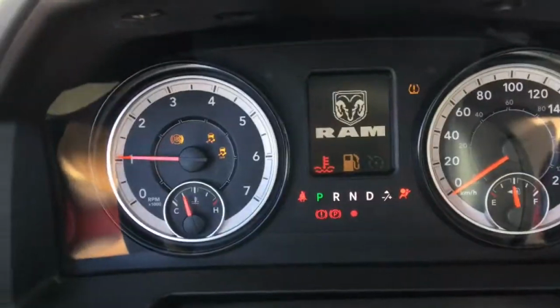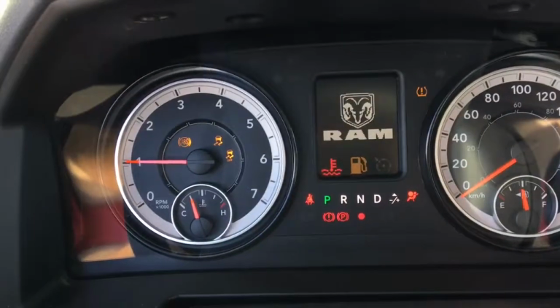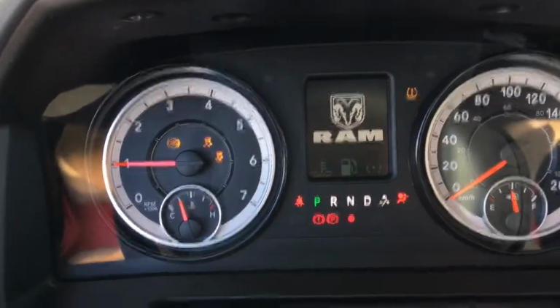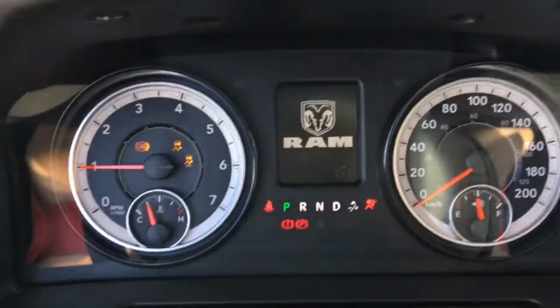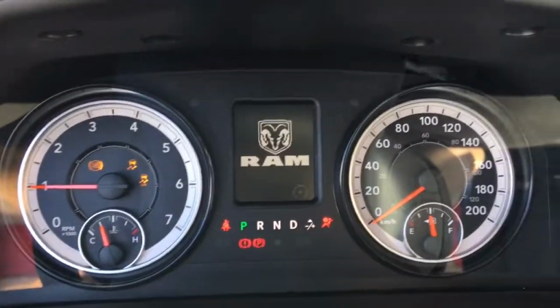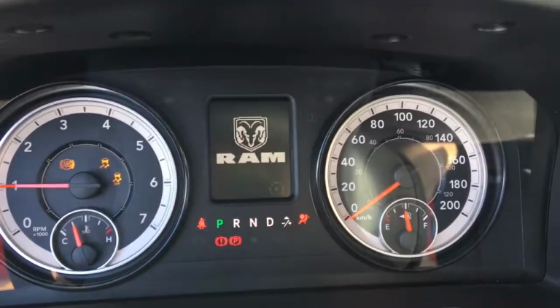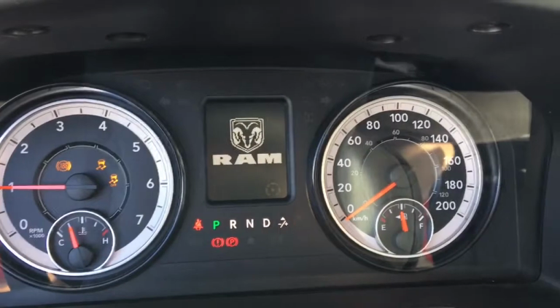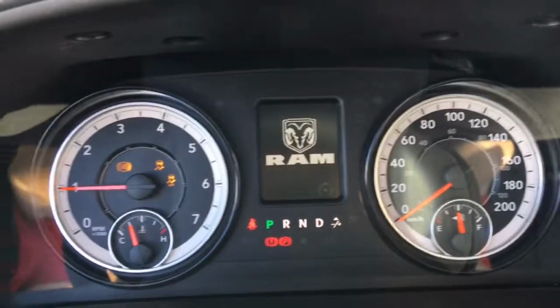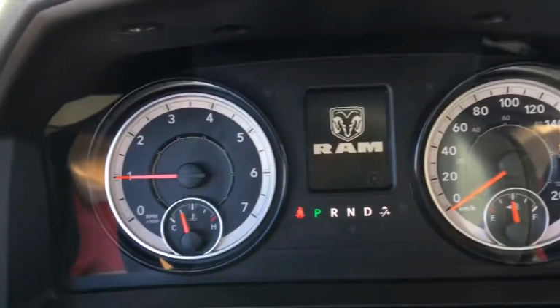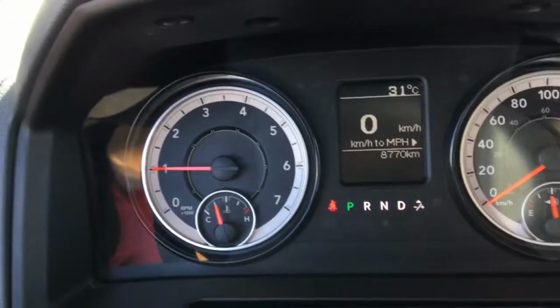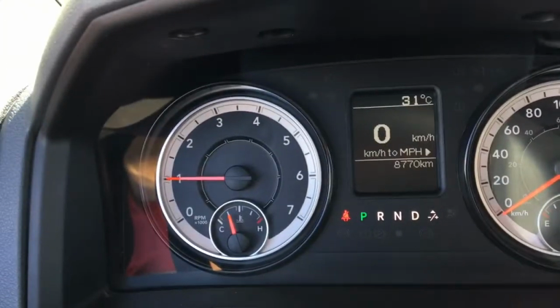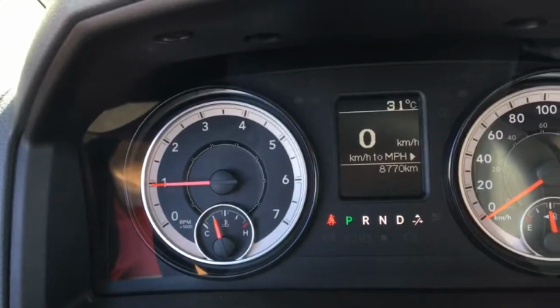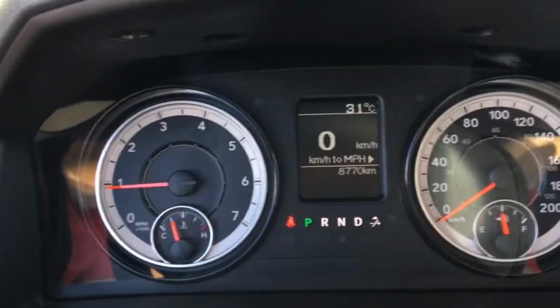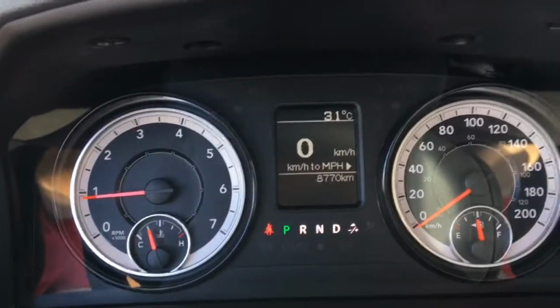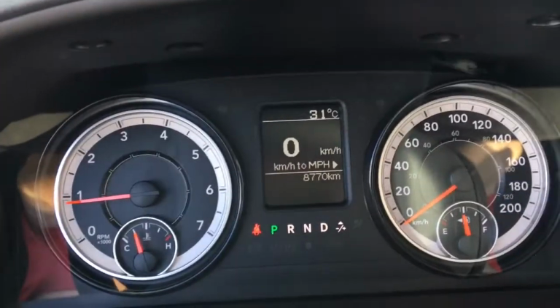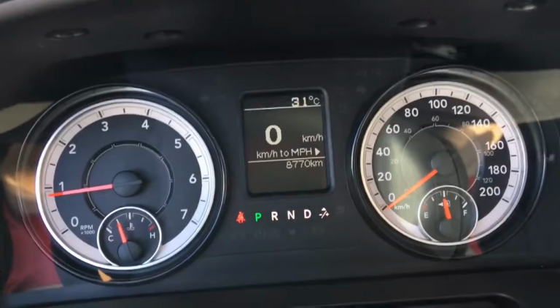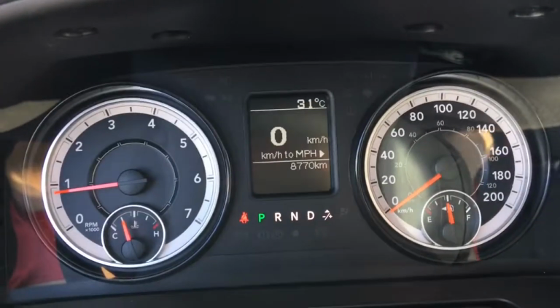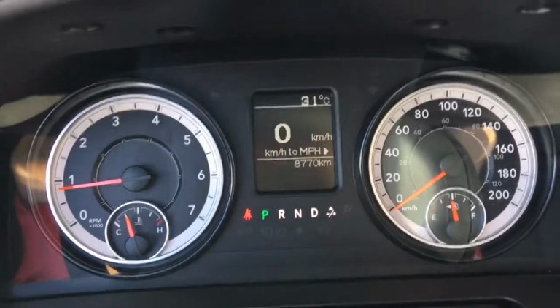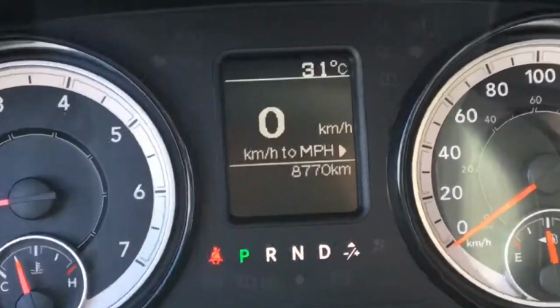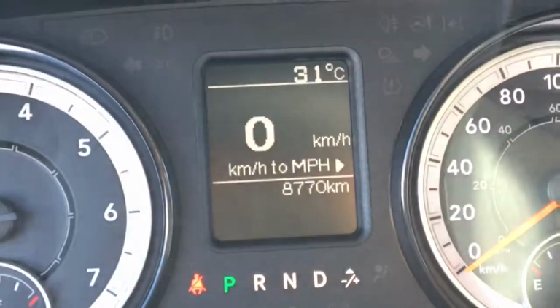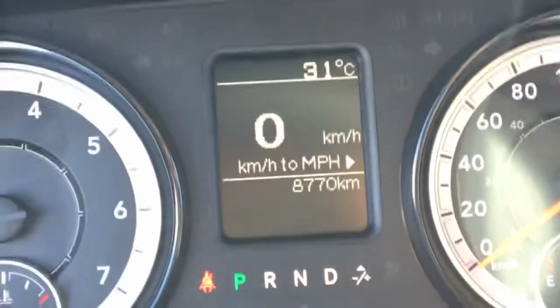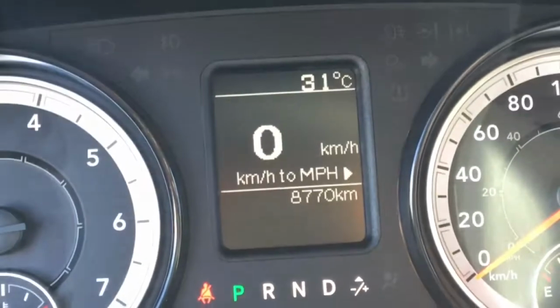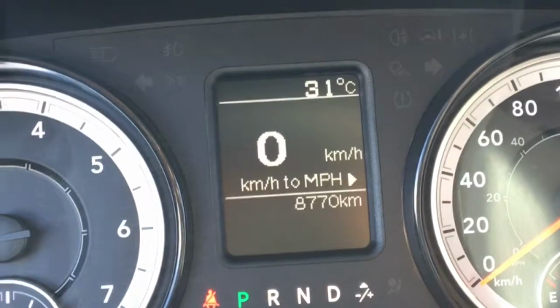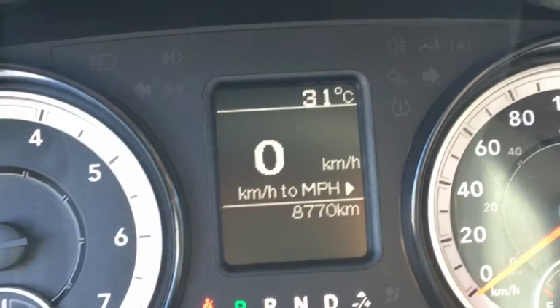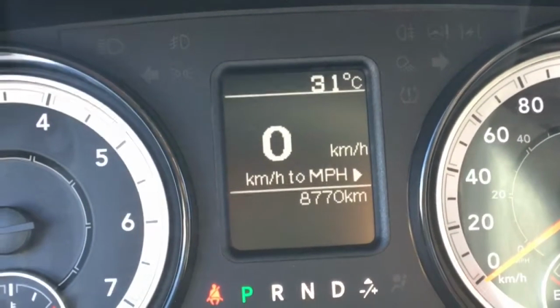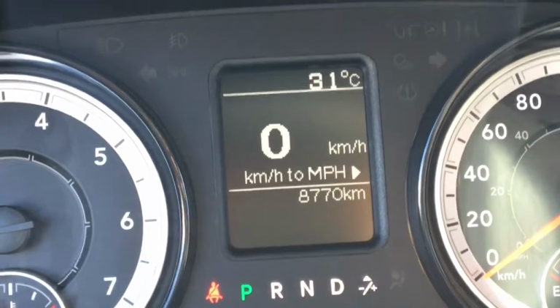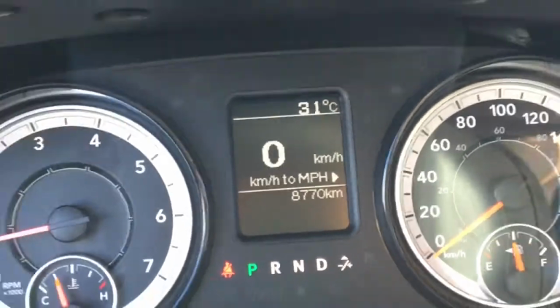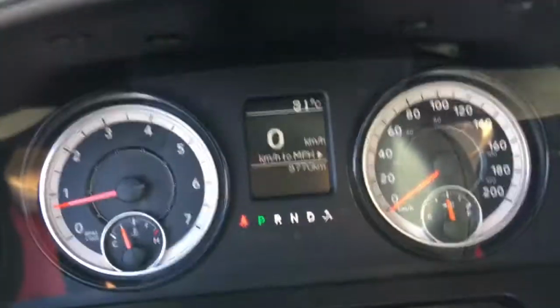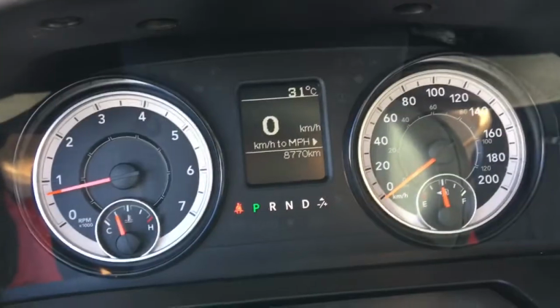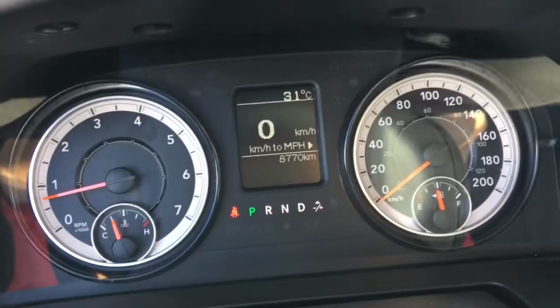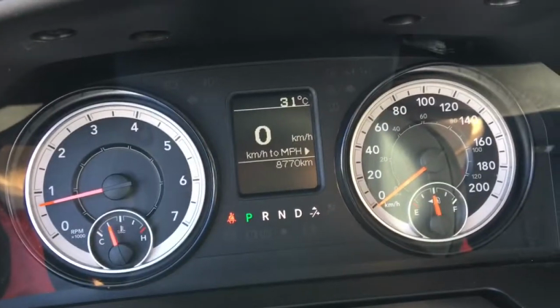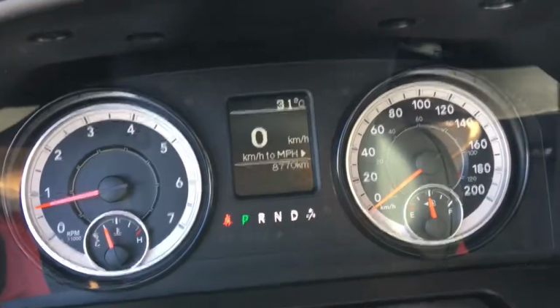The tachometer, the speedometer, the fuel gauge, and the temperature gauge look very good — very easy on the eyes. And this truck only has 8,770 kilometers on it — pretty much a brand new truck. Come across town and take this truck for a test drive.